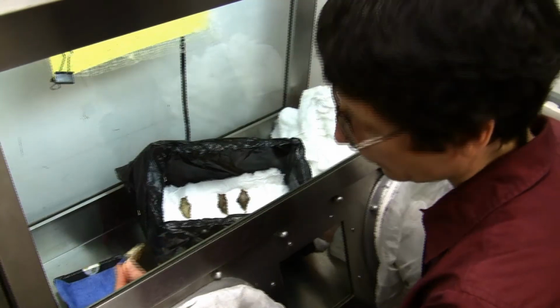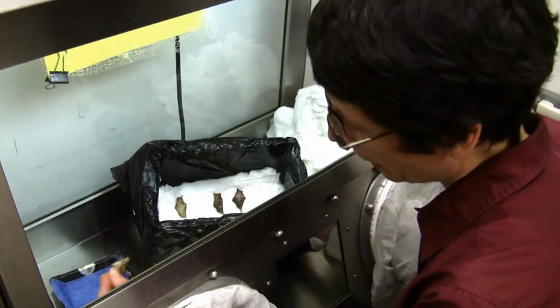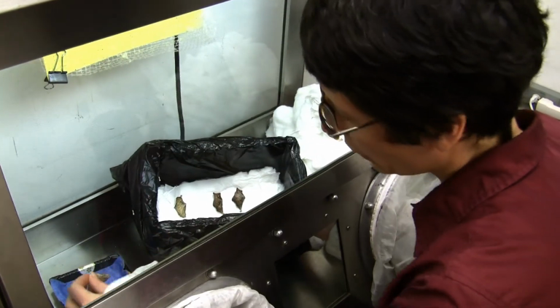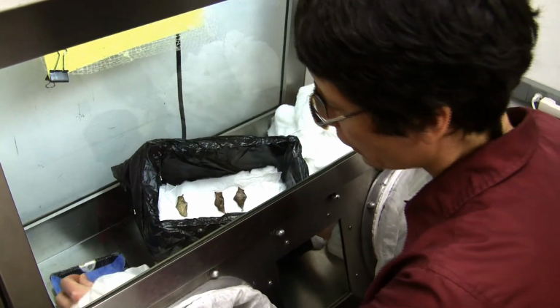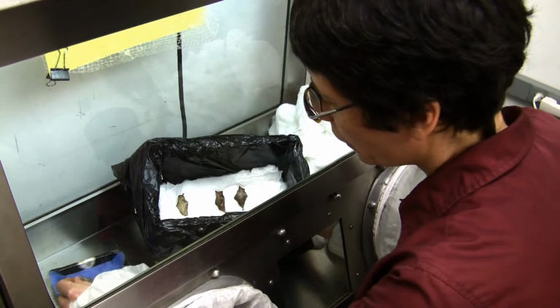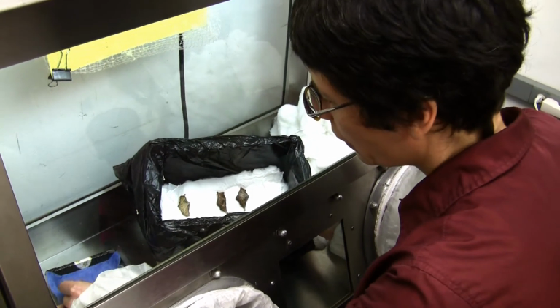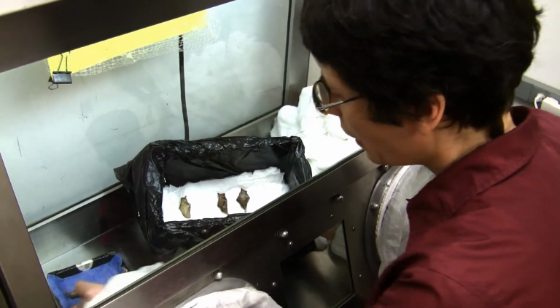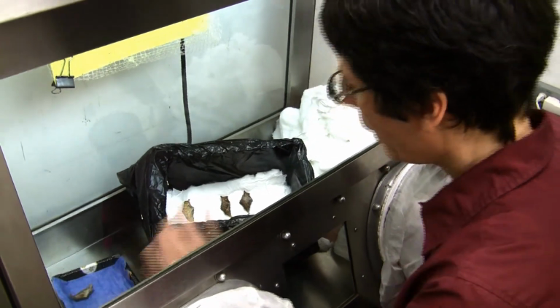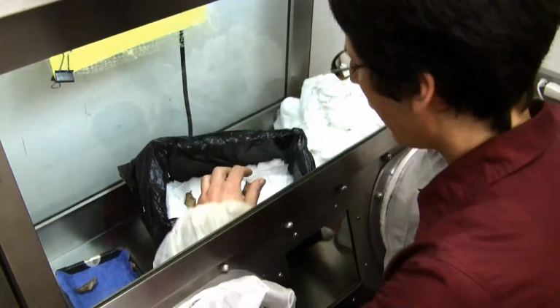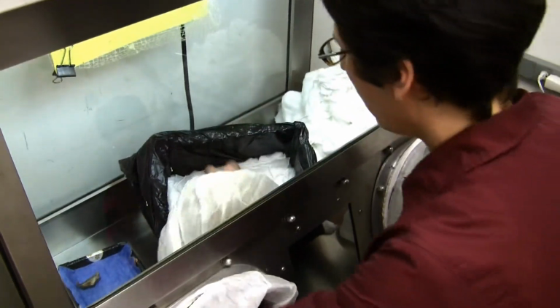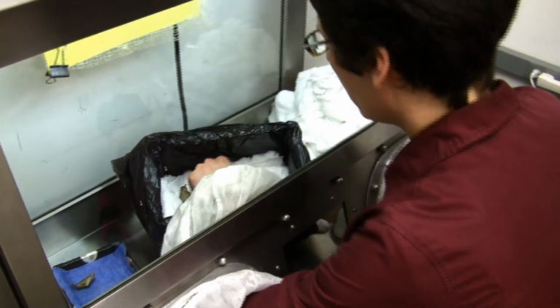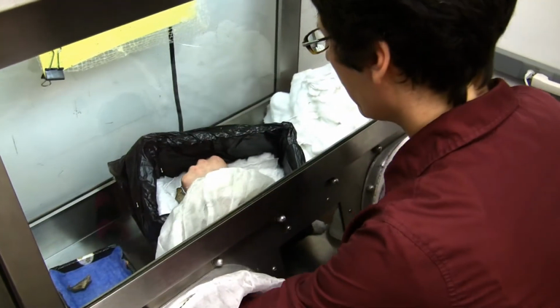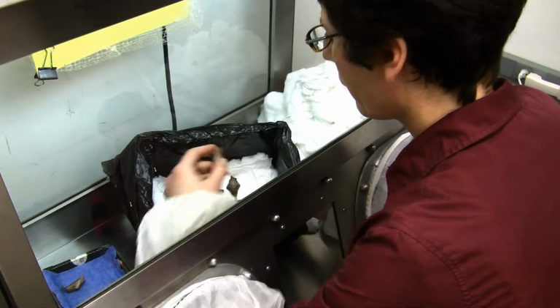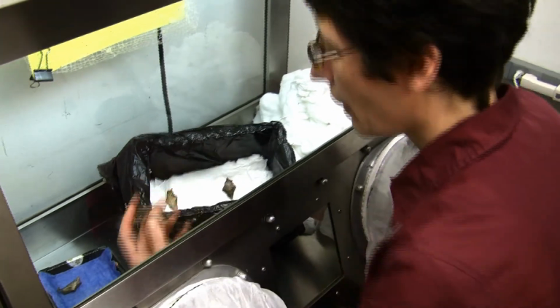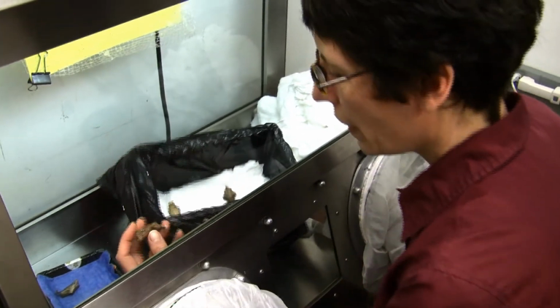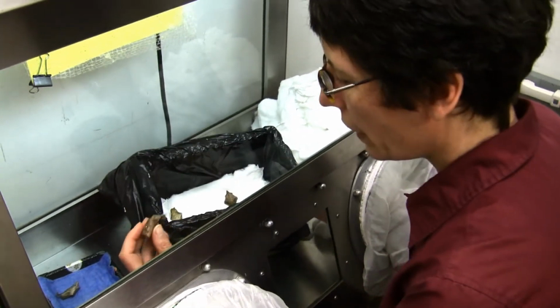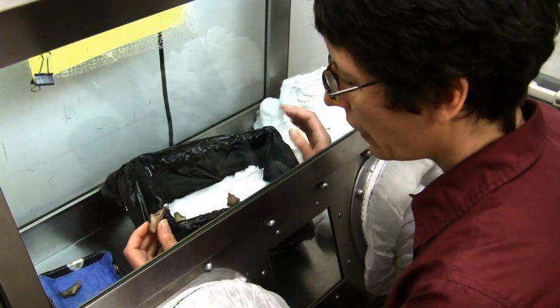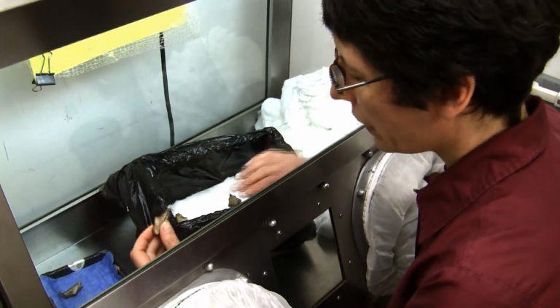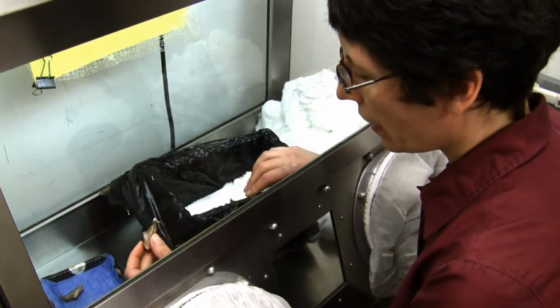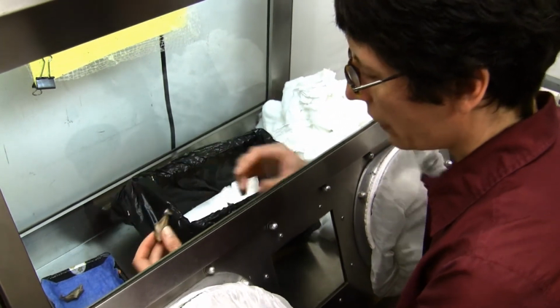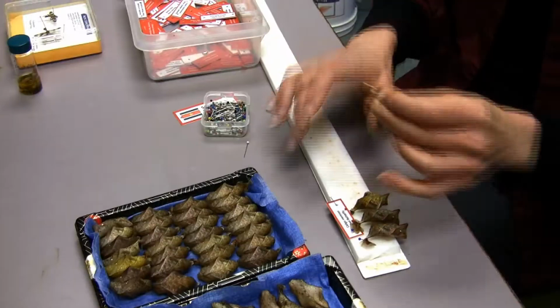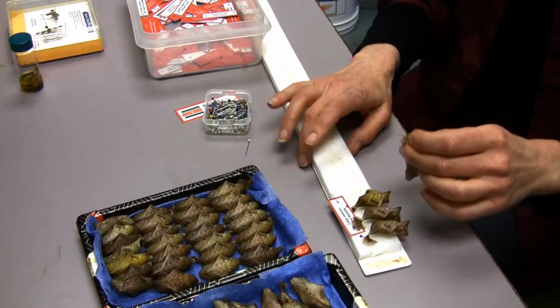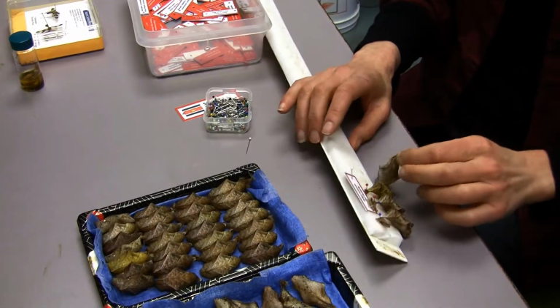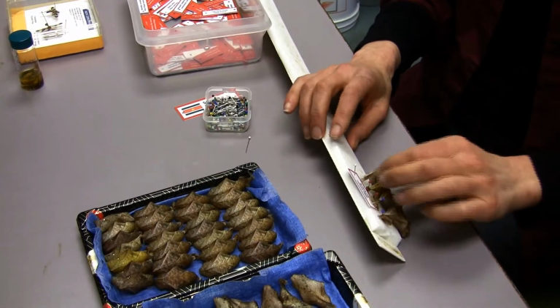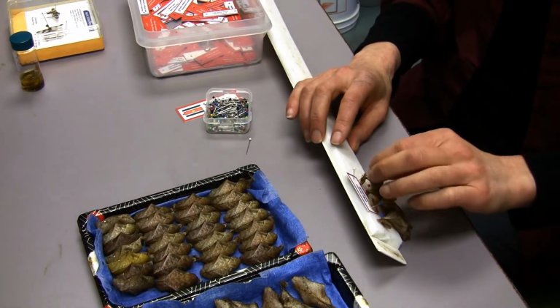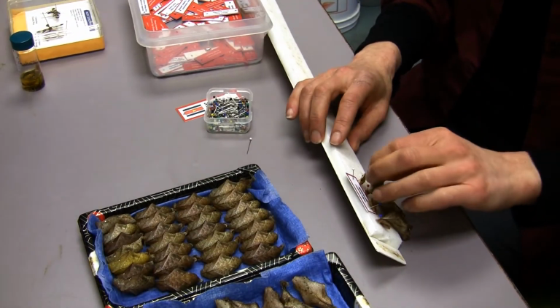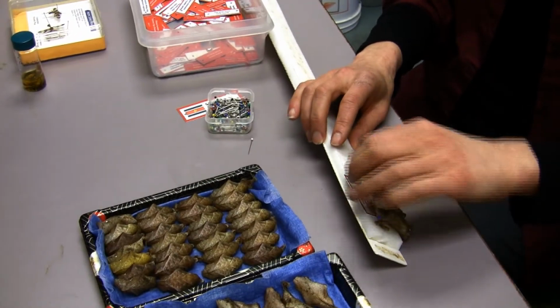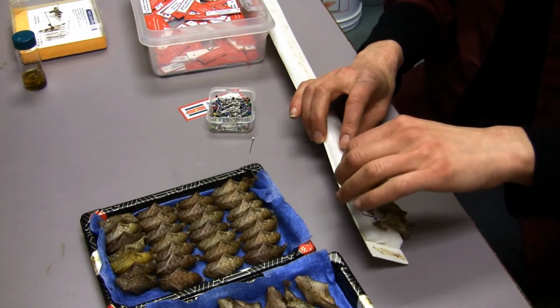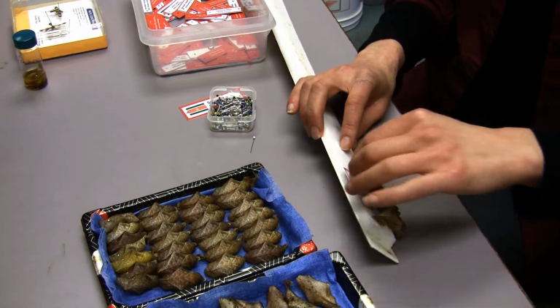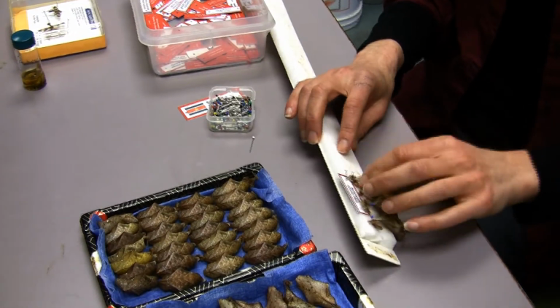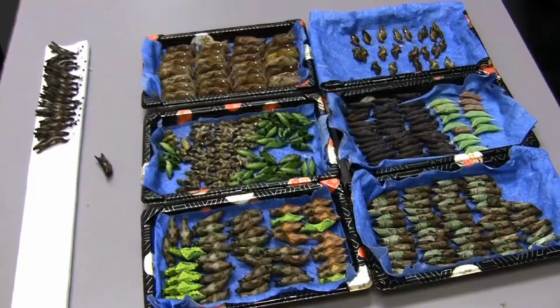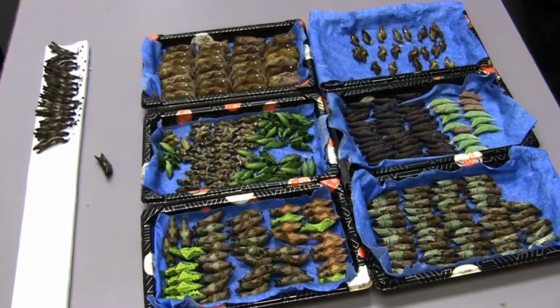Depending on the species, the chrysalides vary in colour, size and shape — some of them looking like crumpled dry leaves, others like bright green buds.